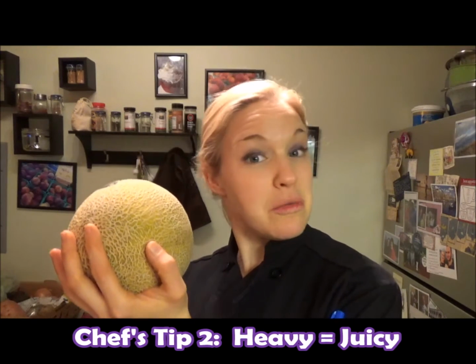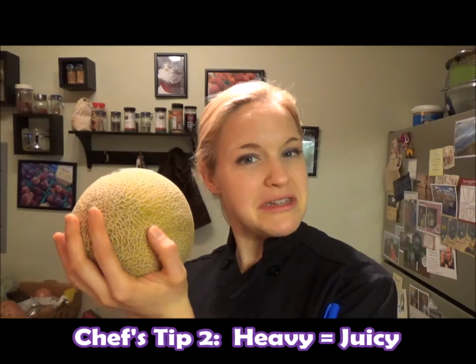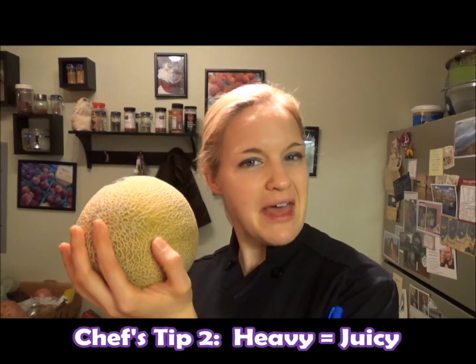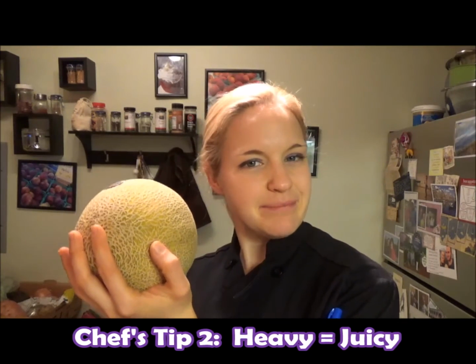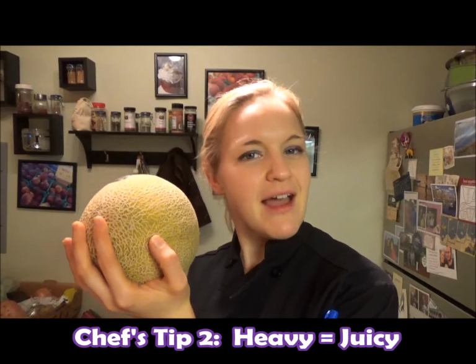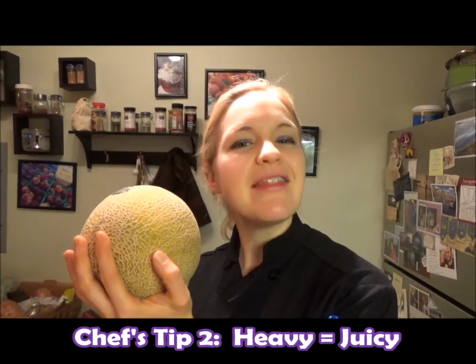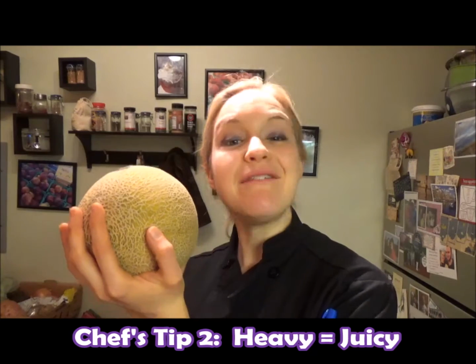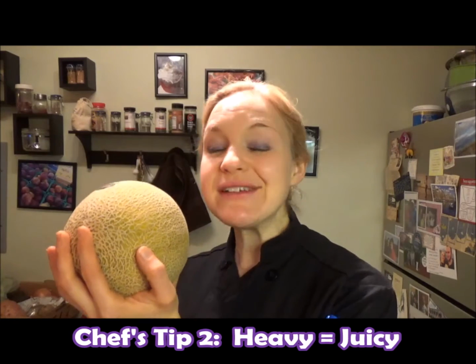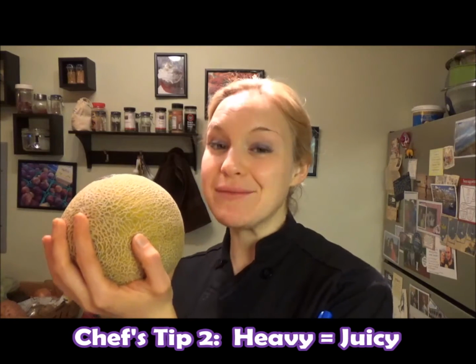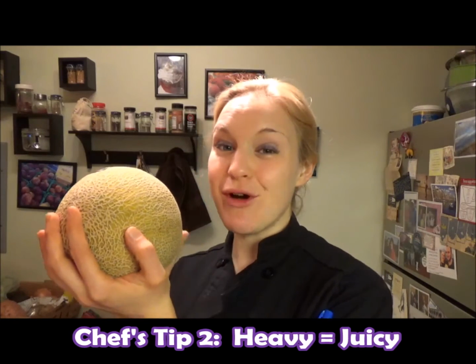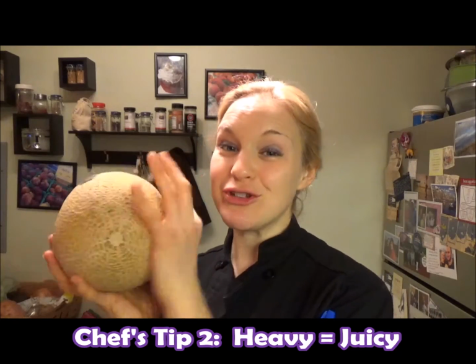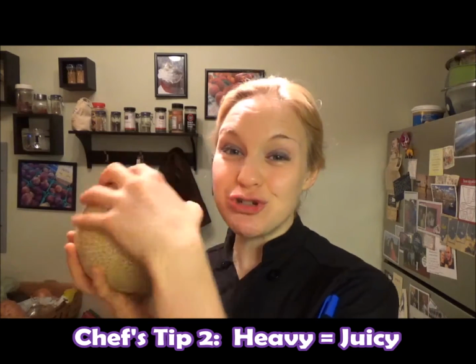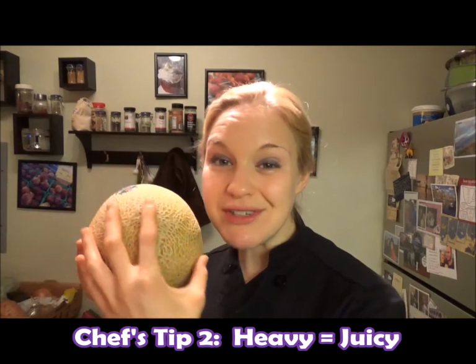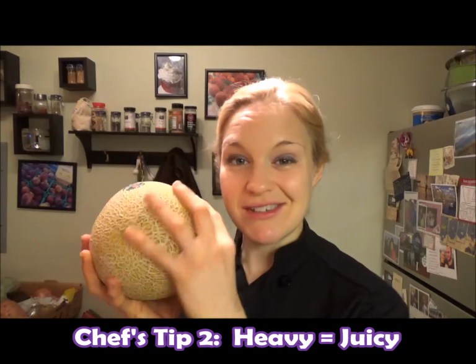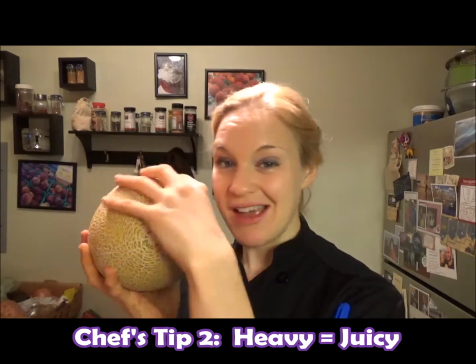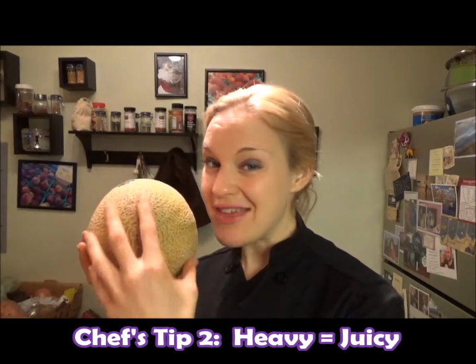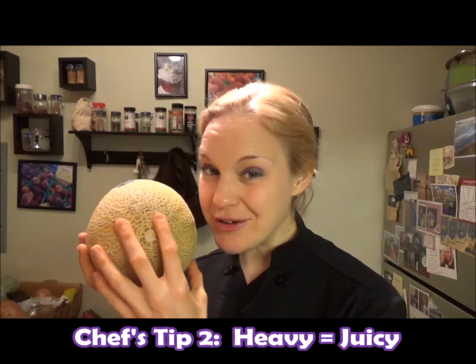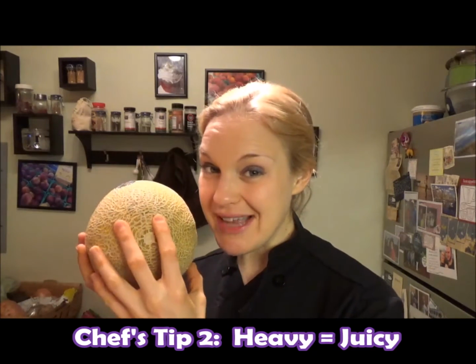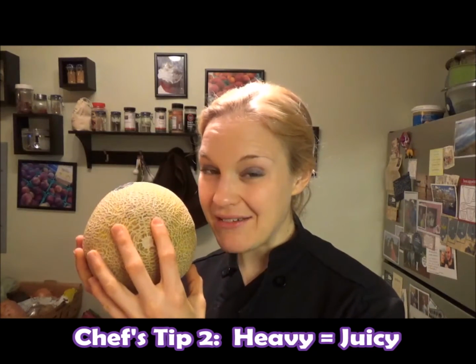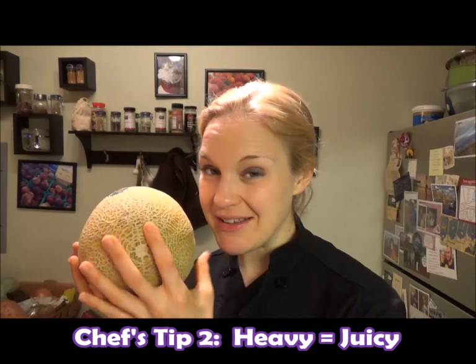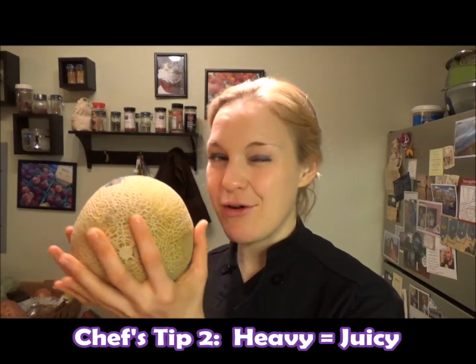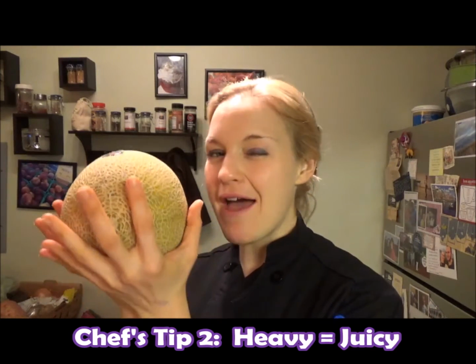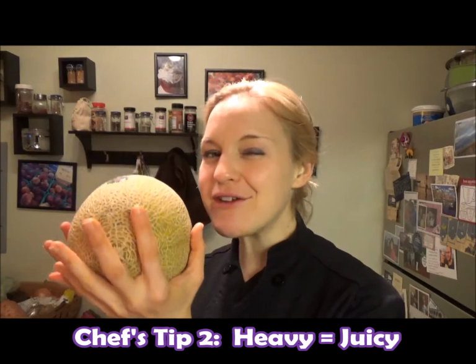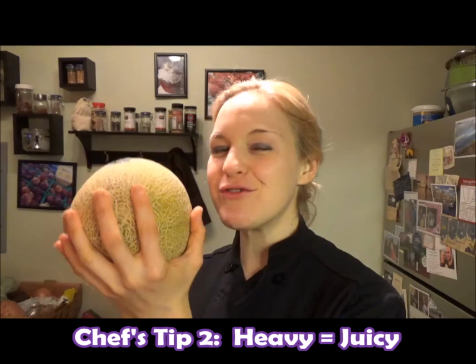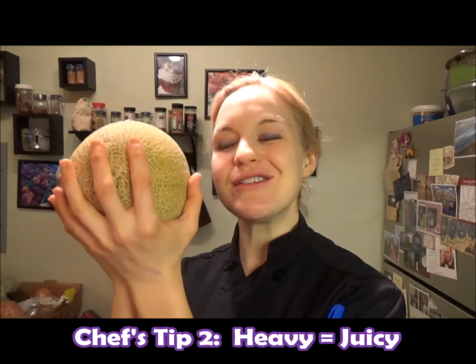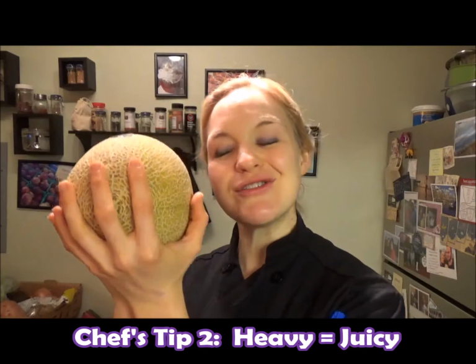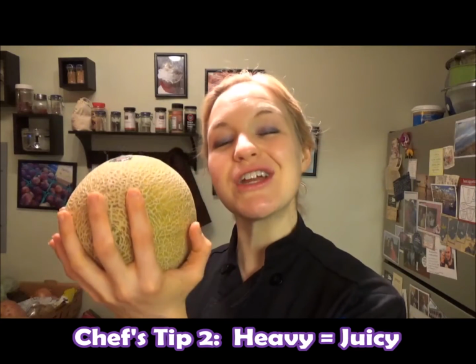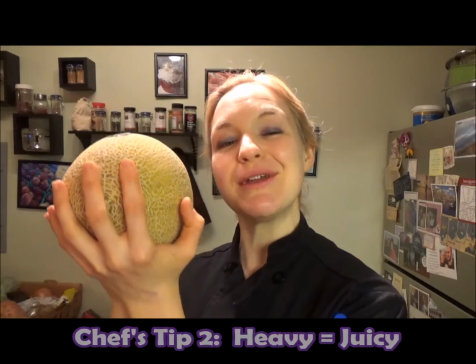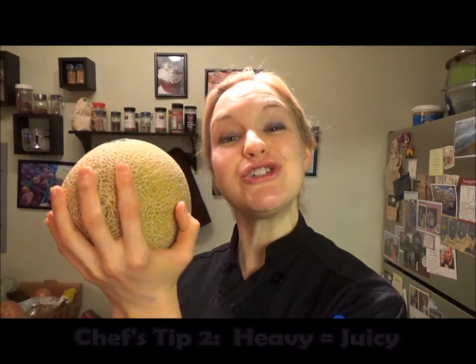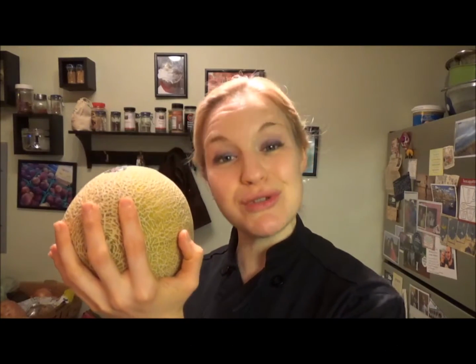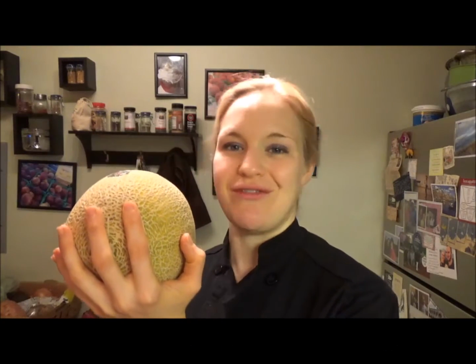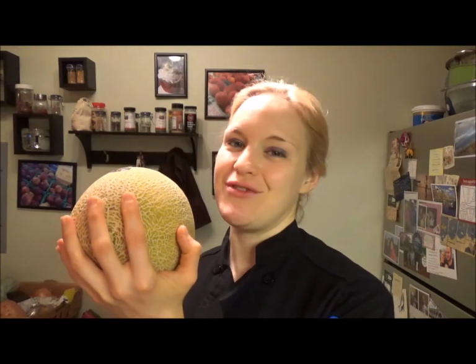Second trick — it should be heavy for its size. It's got a little weight to it. The heaviness comes from all the juices inside of it, so a heavier fruit is usually going to be a juicier fruit.